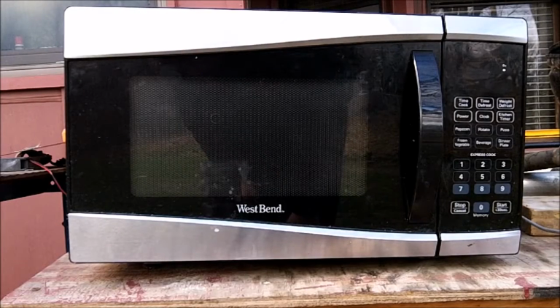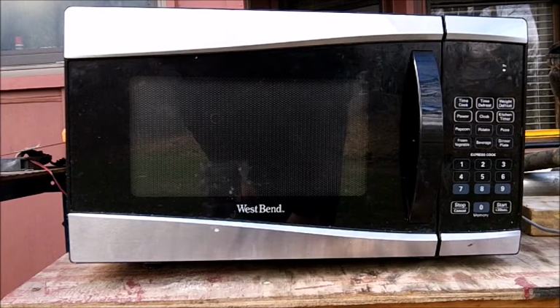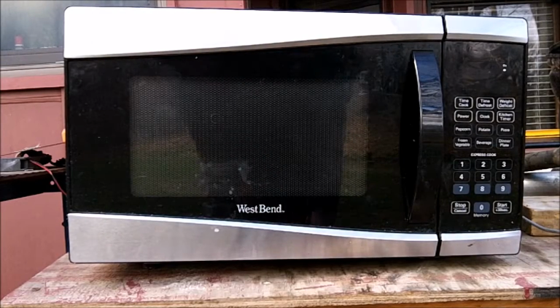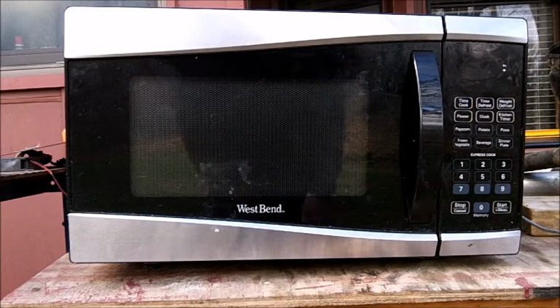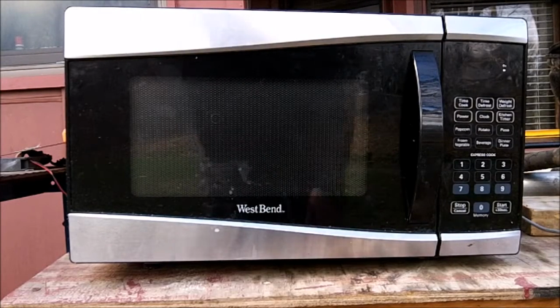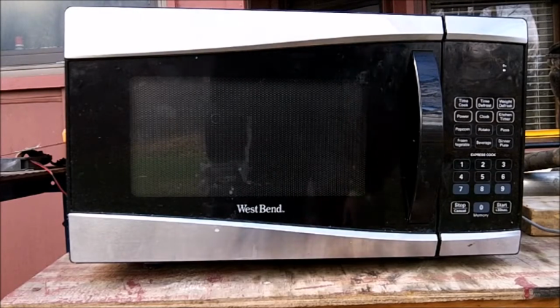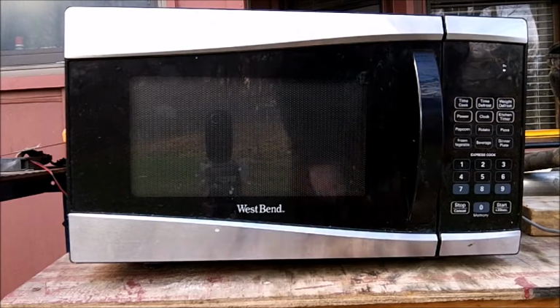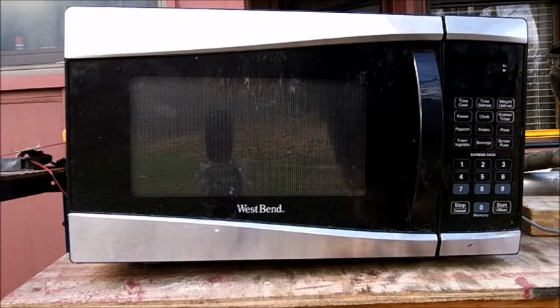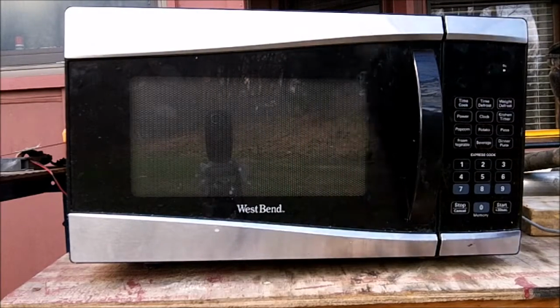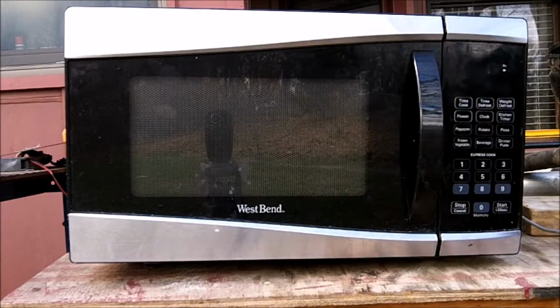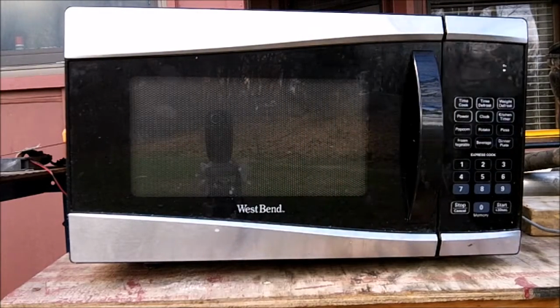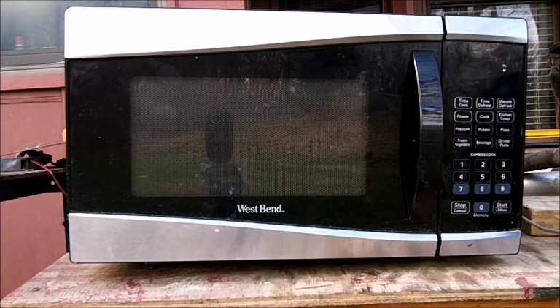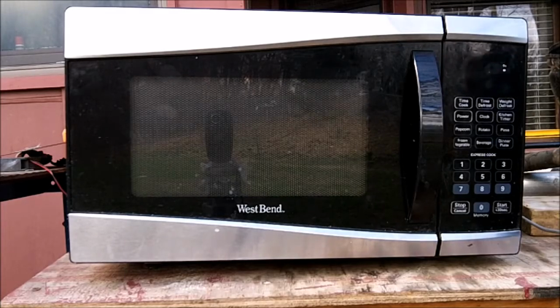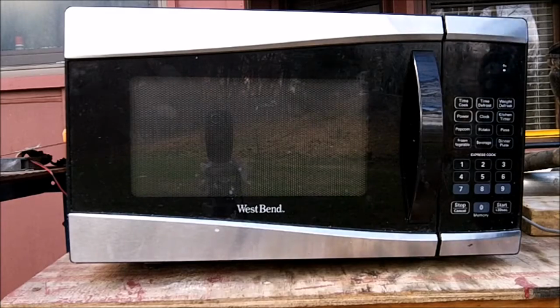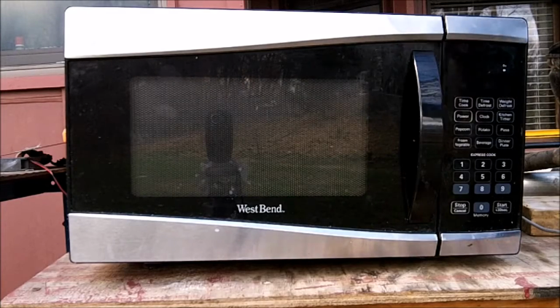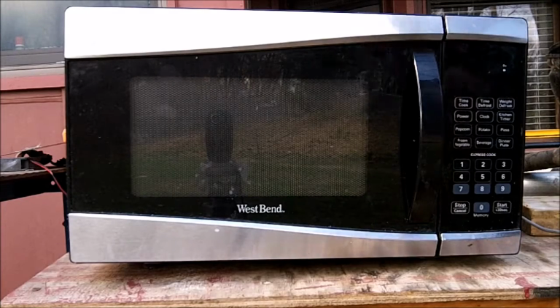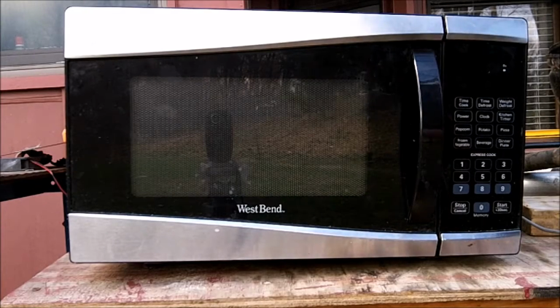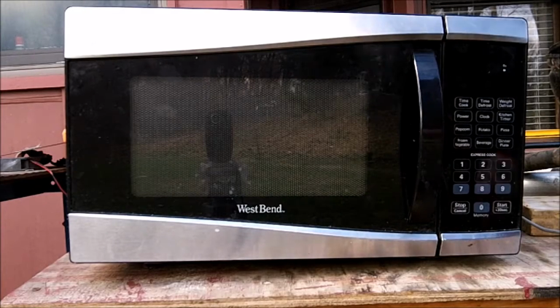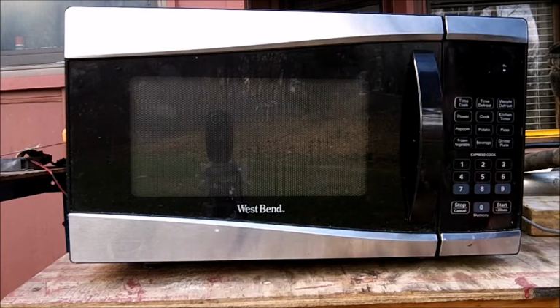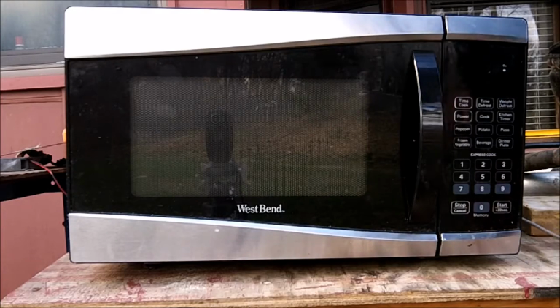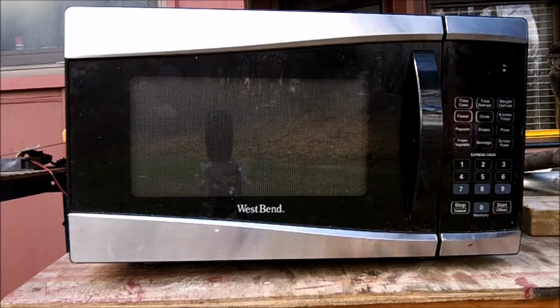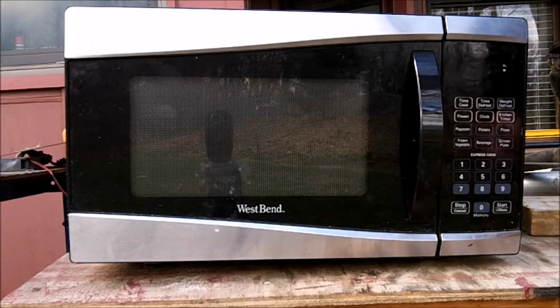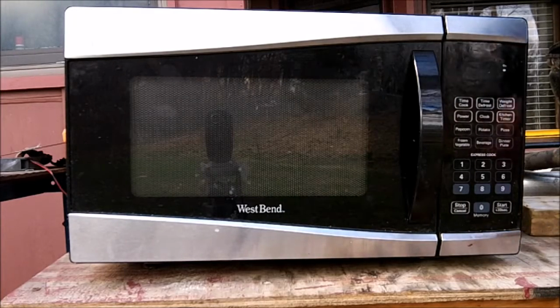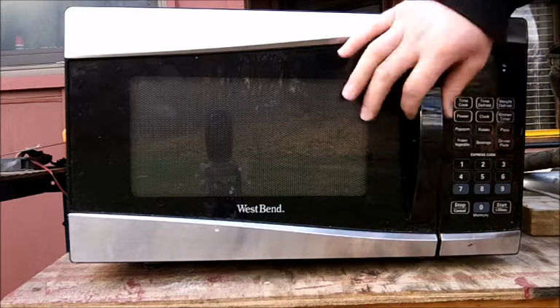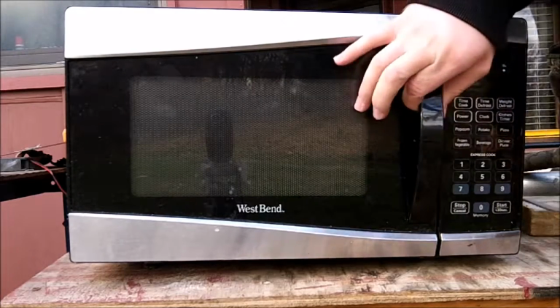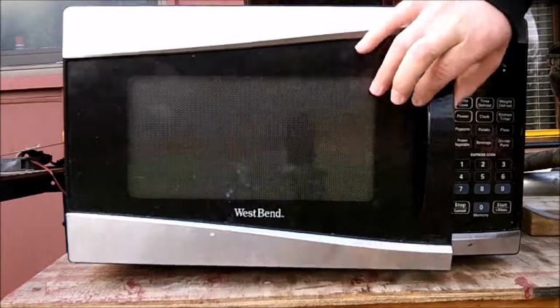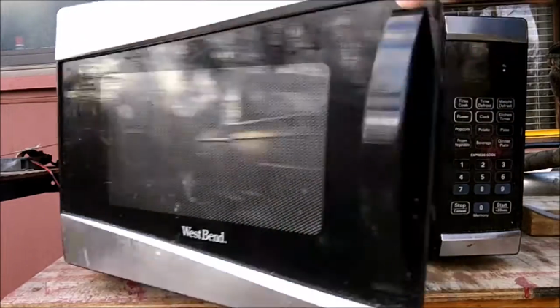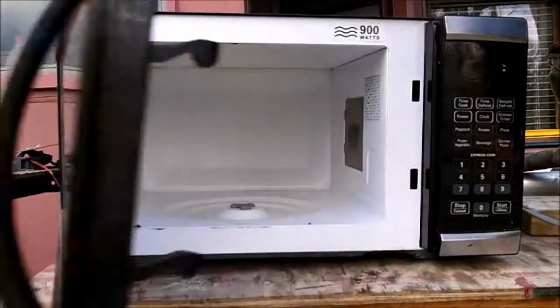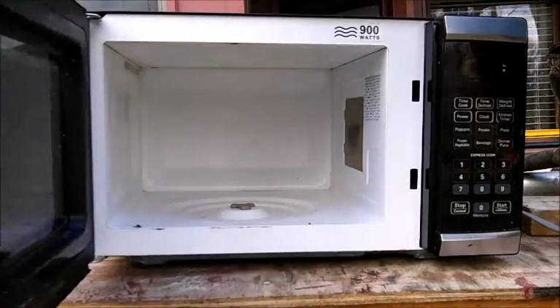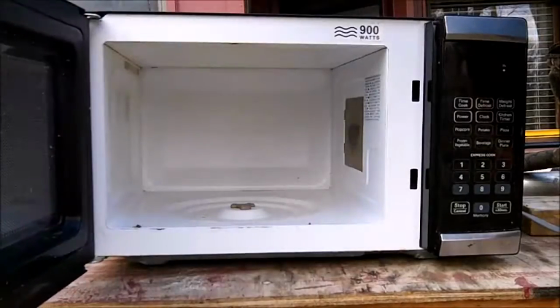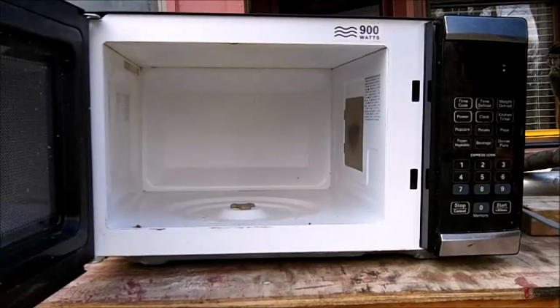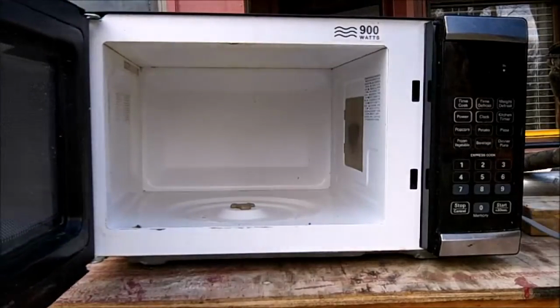So I found this microwave, I'm scrapping it for scrap metal. I guess we'll have some fun with it now. Seems like an okay microwave — really clean inside.